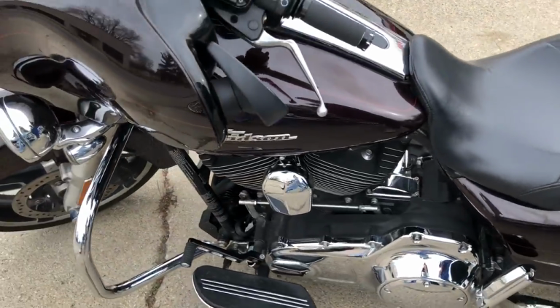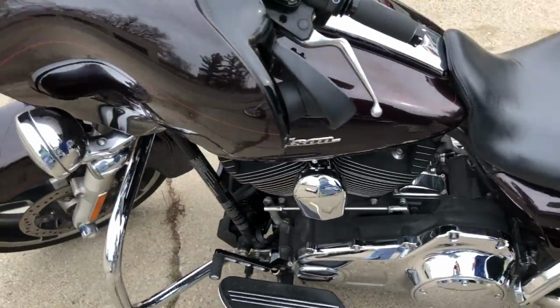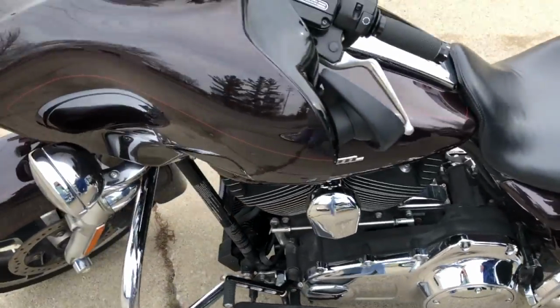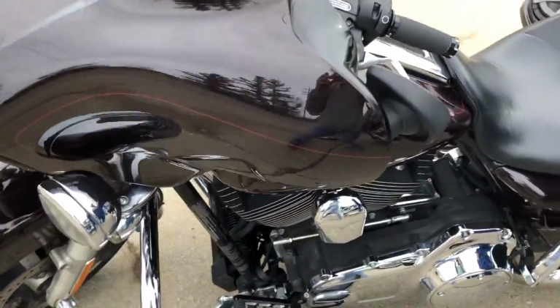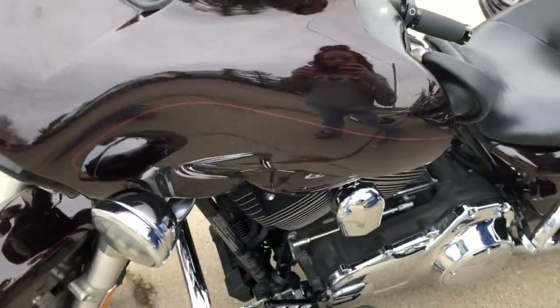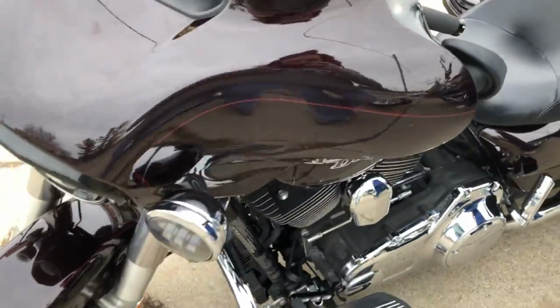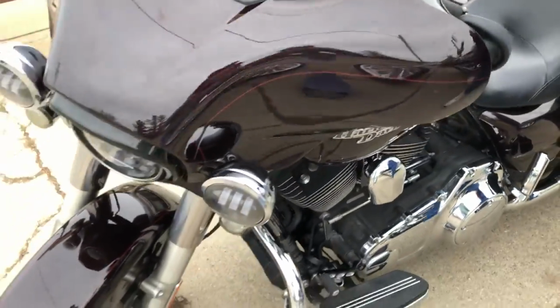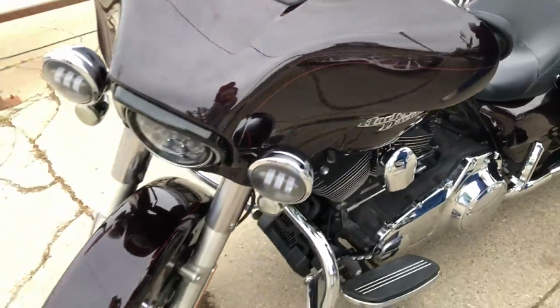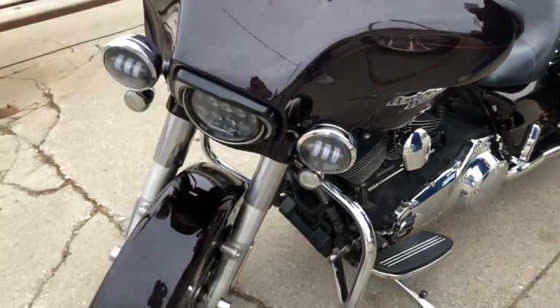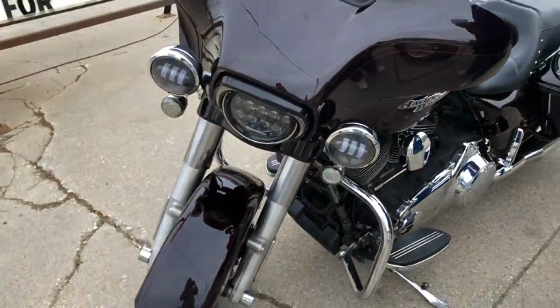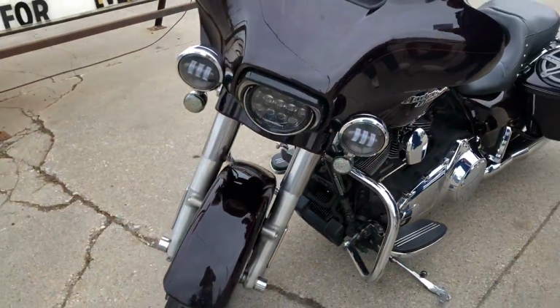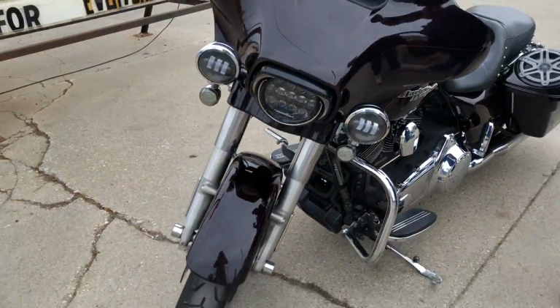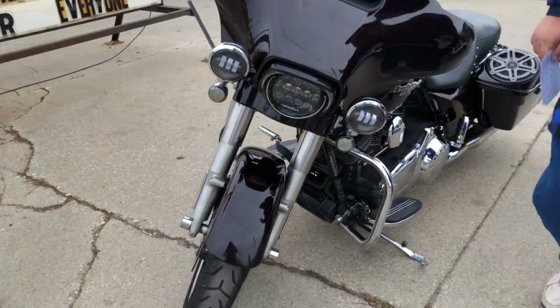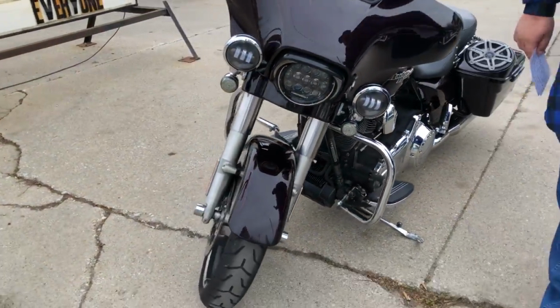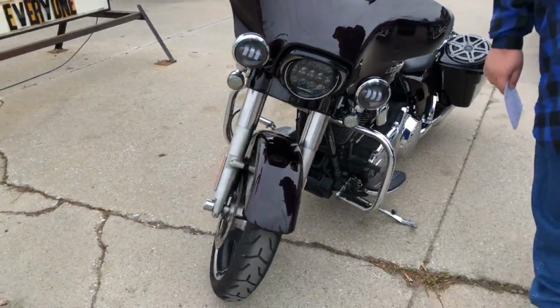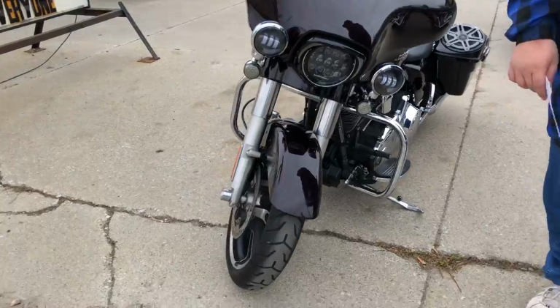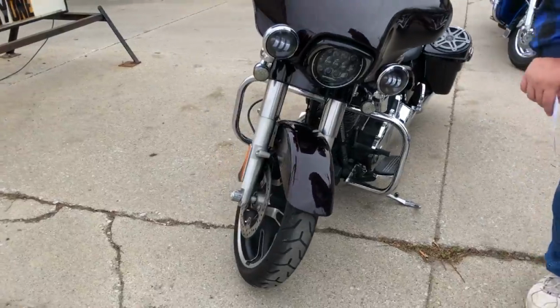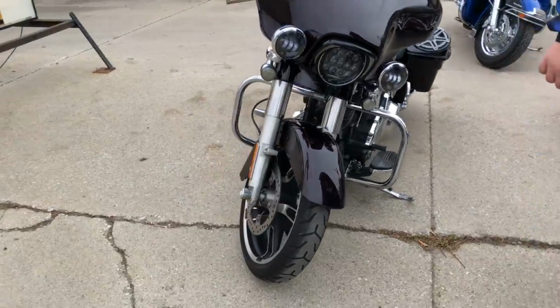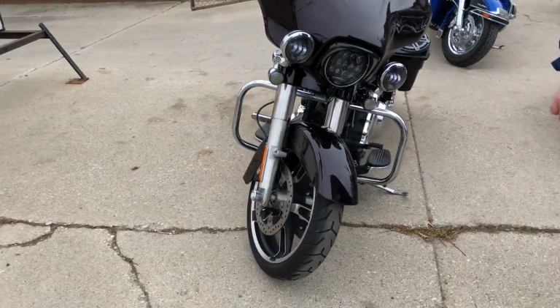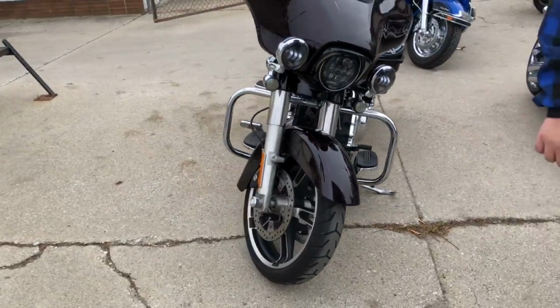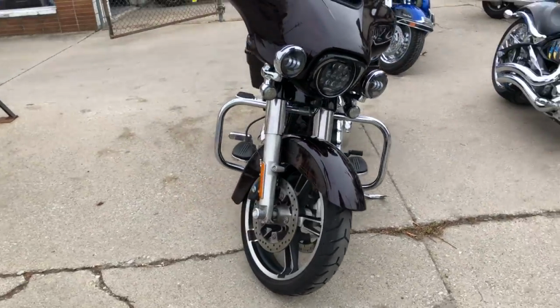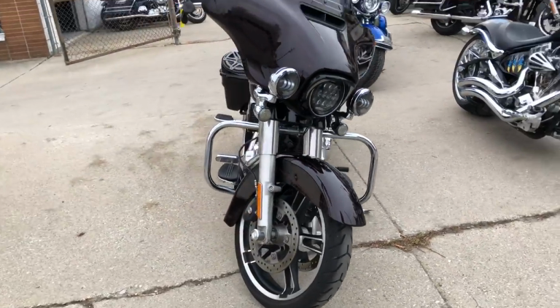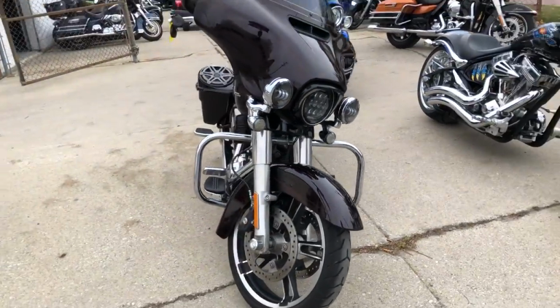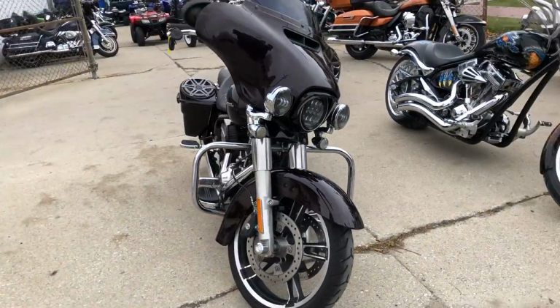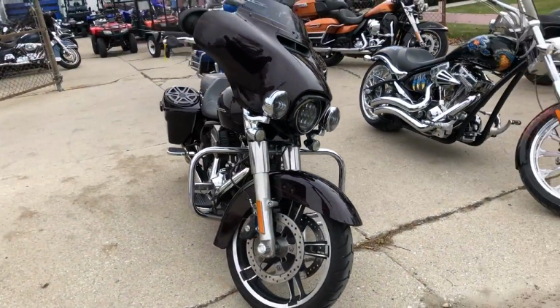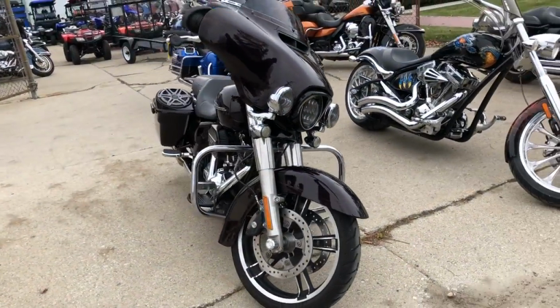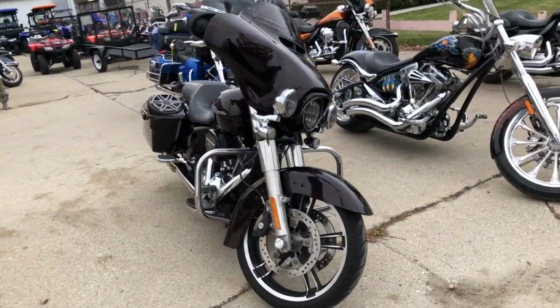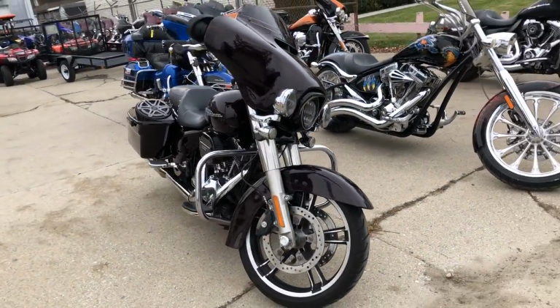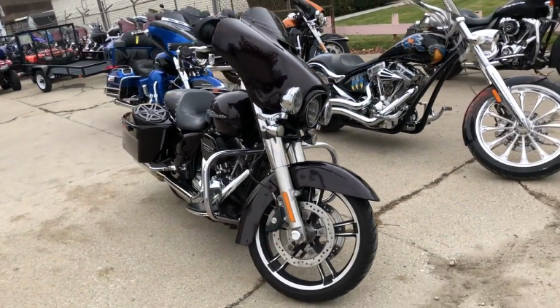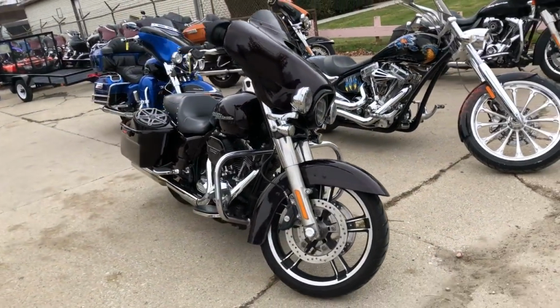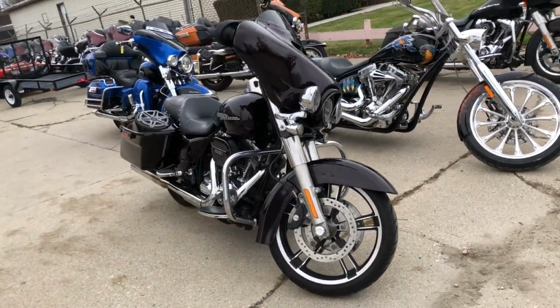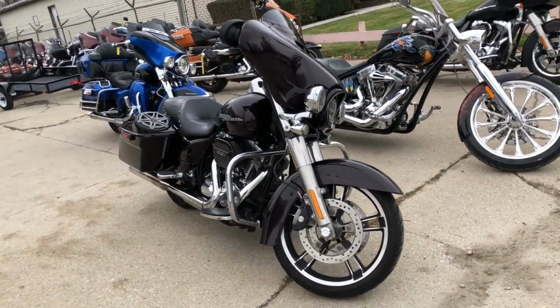Good-looking bike. That's a '14 special. You're not going to want to miss it. Give us a call, we'll get it done. 810-648-9500.